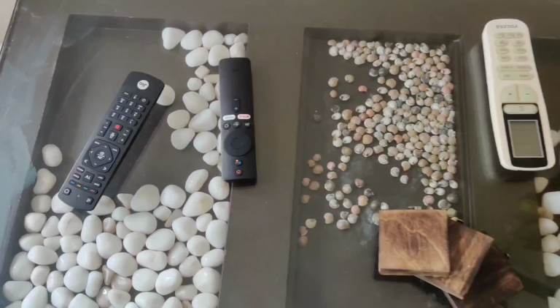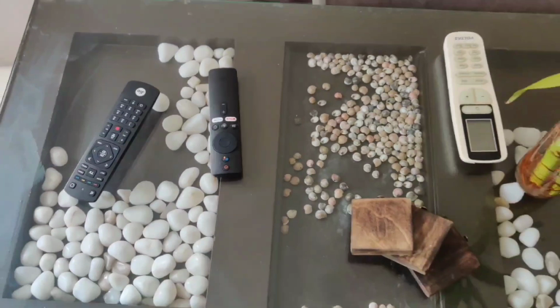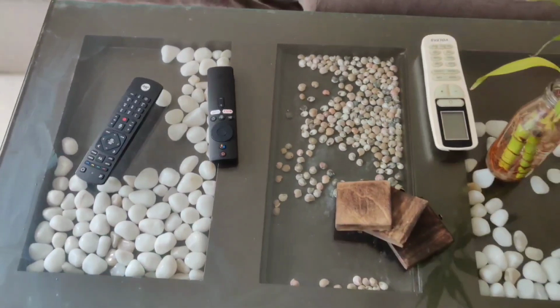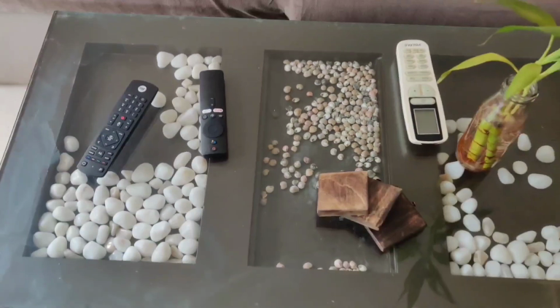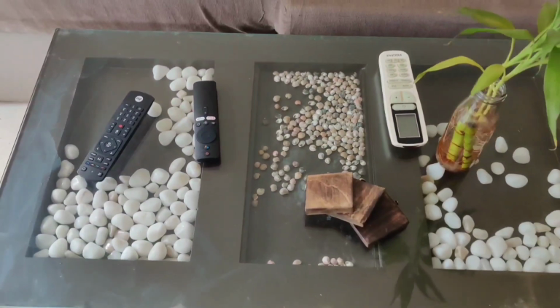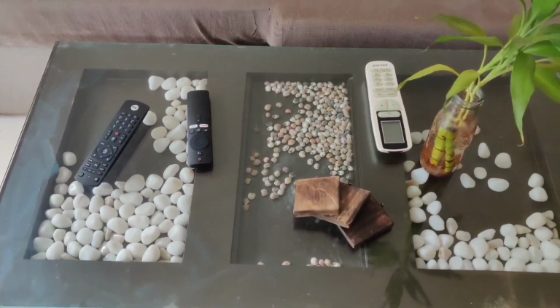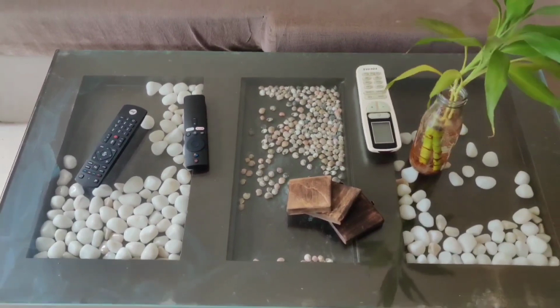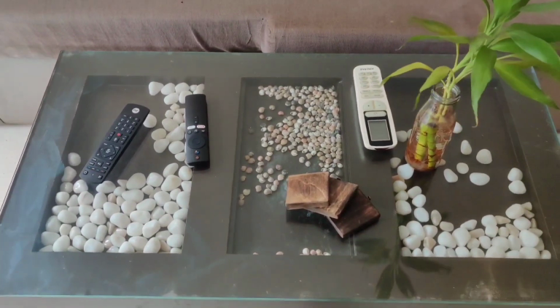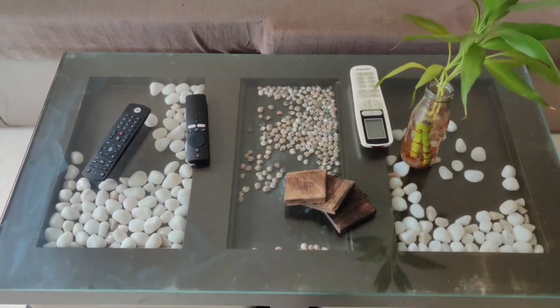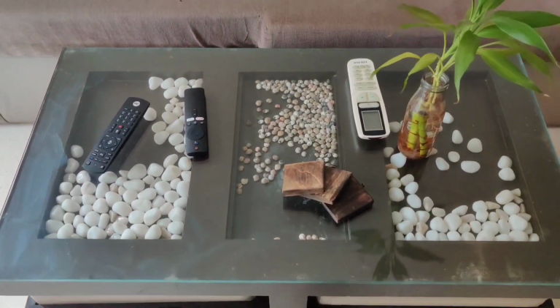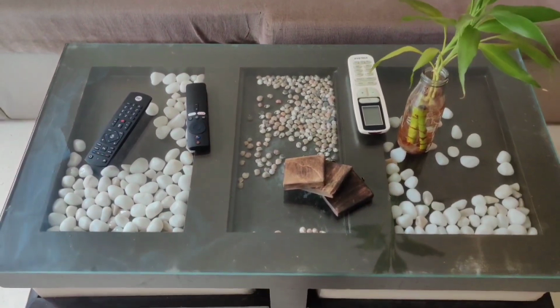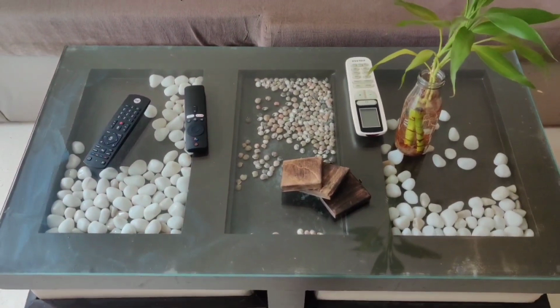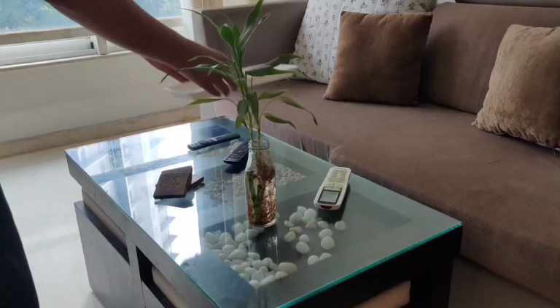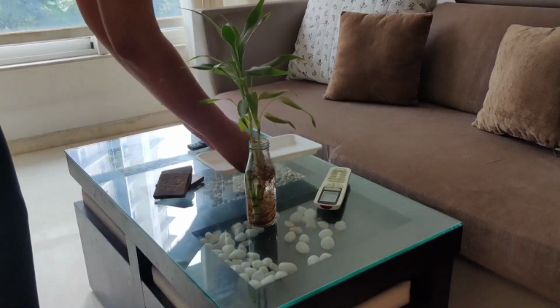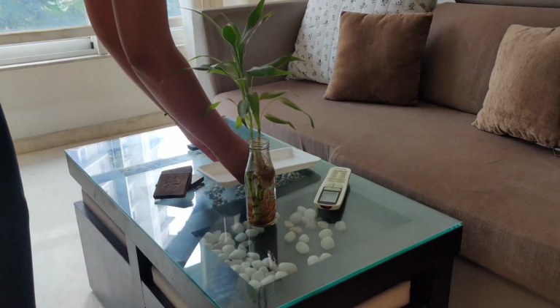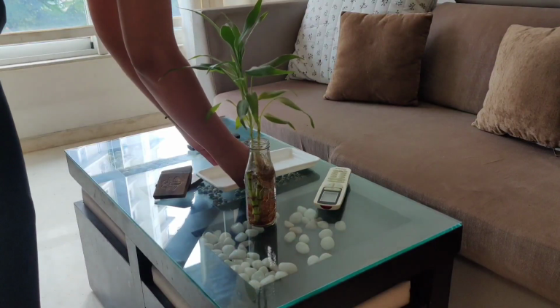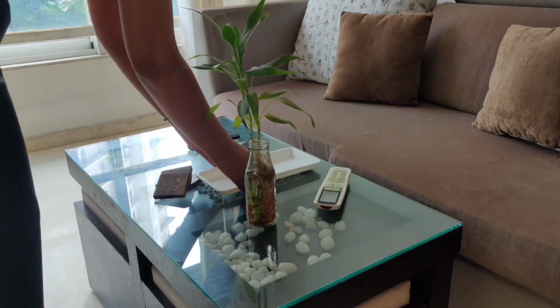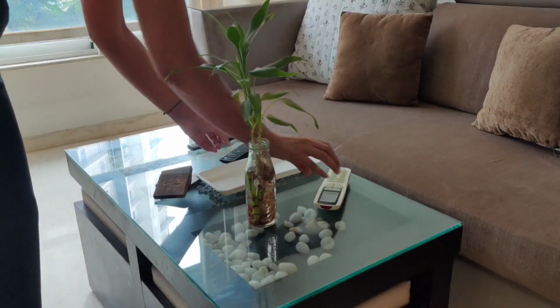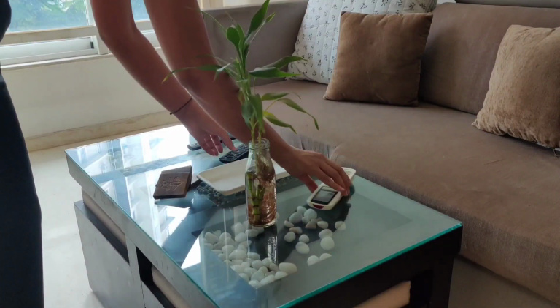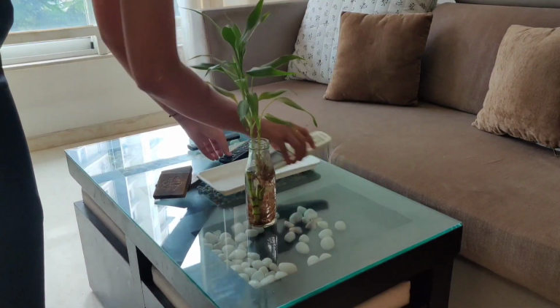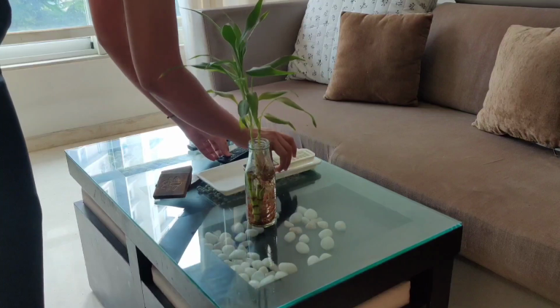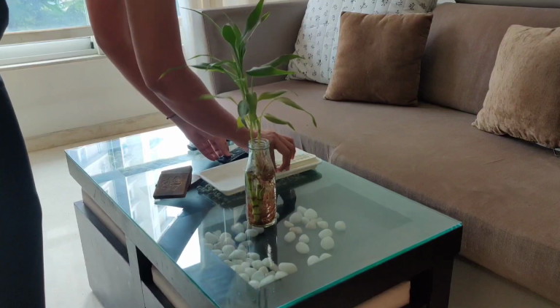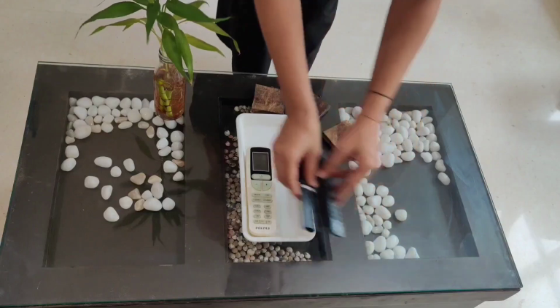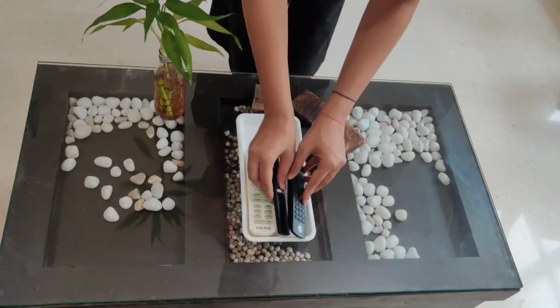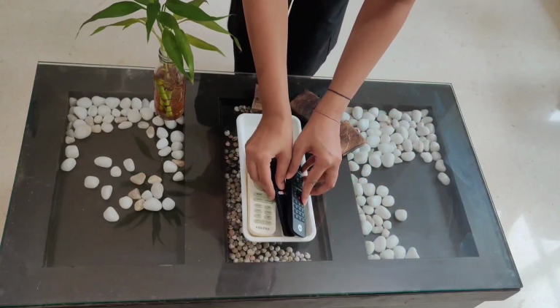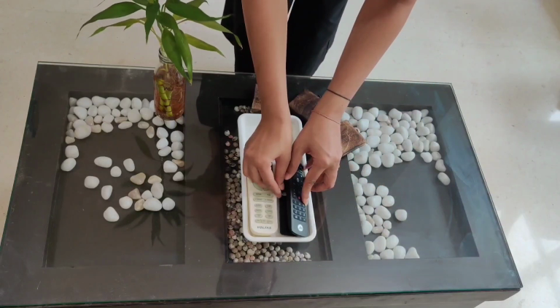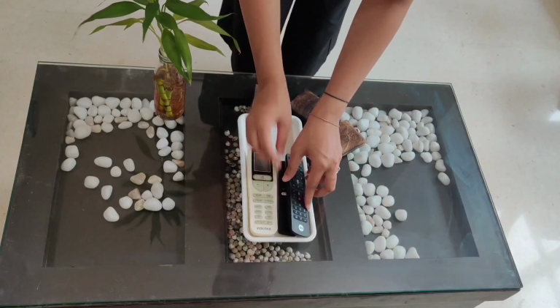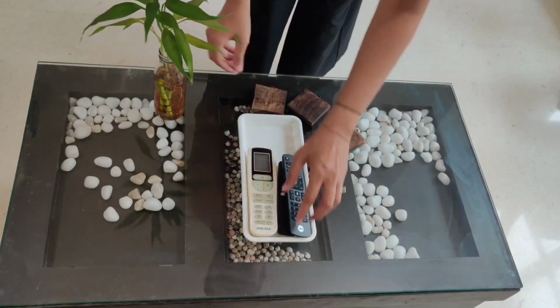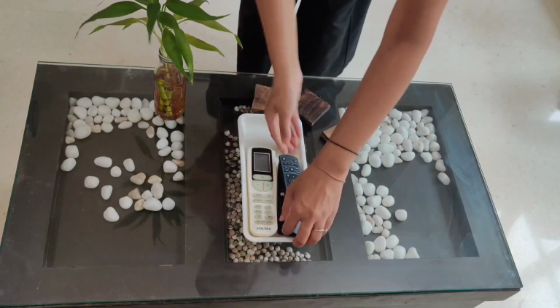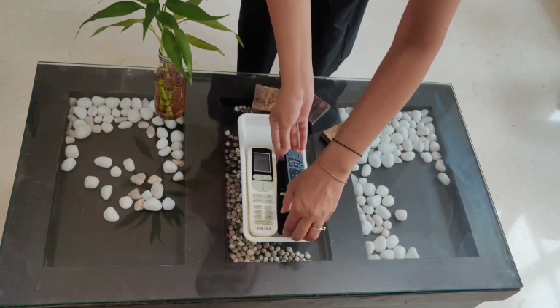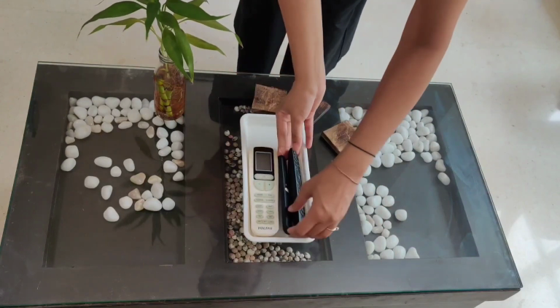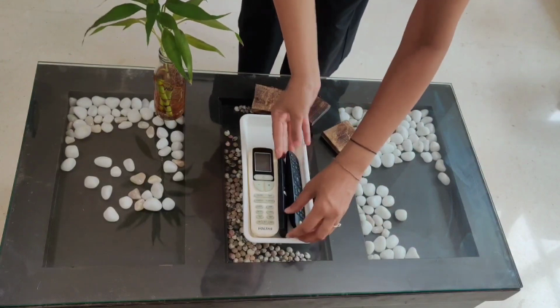Removing visual clutter does not mean to get rid of all things. We all have things like remotes and coasters on coffee tables lying around. Putting them in one tray makes it look put together.